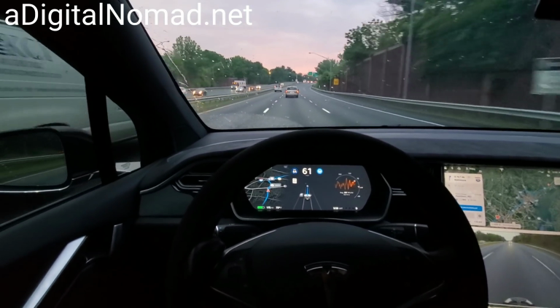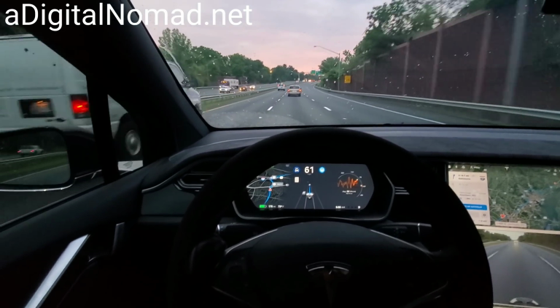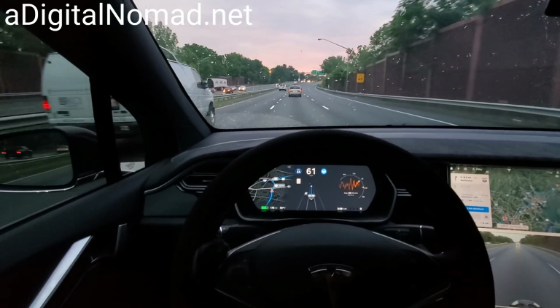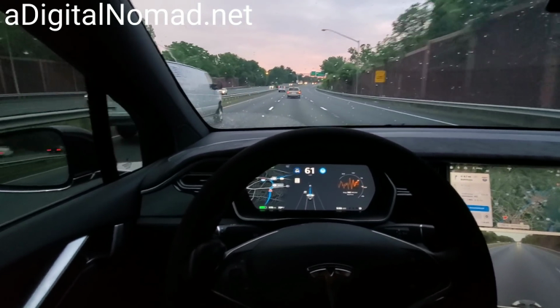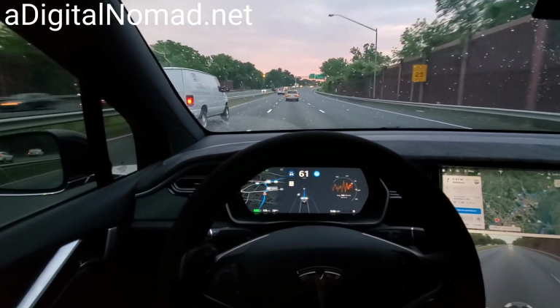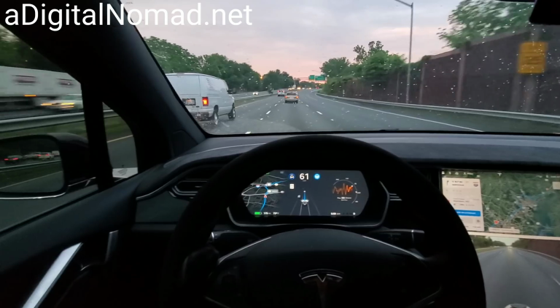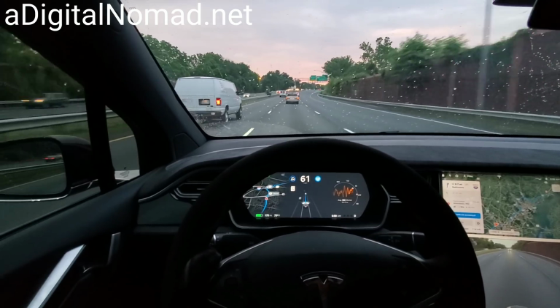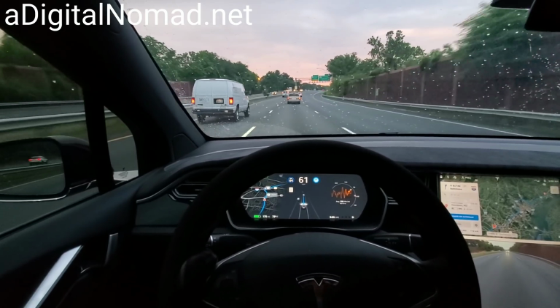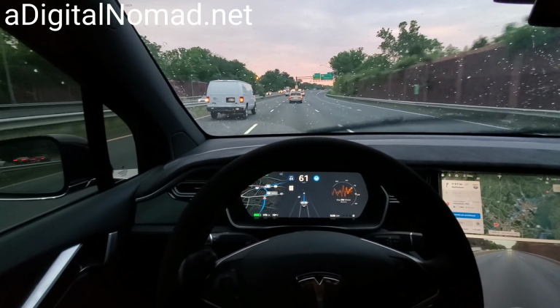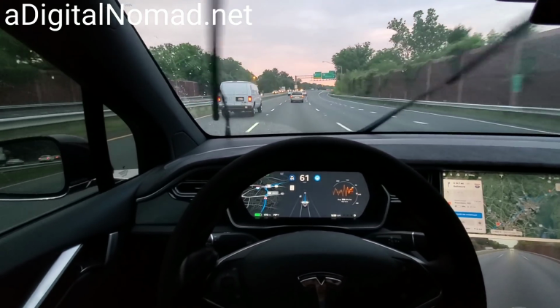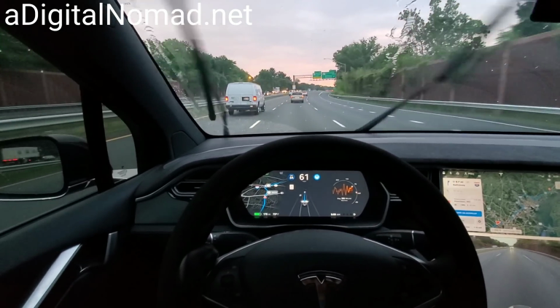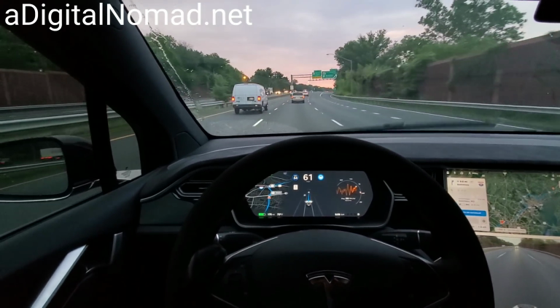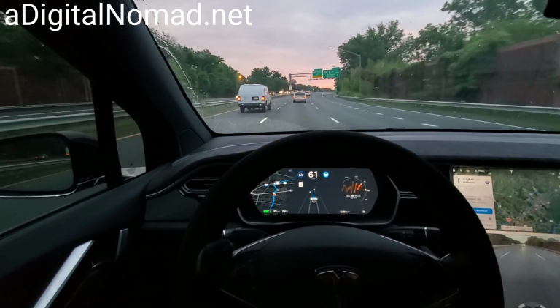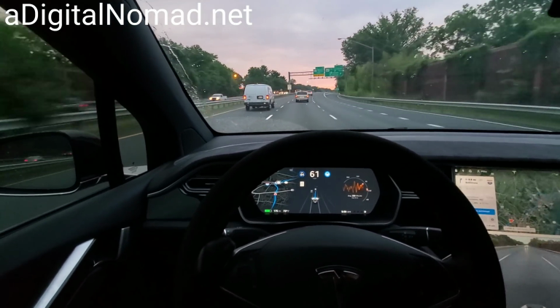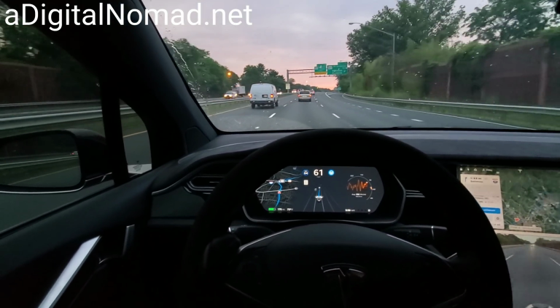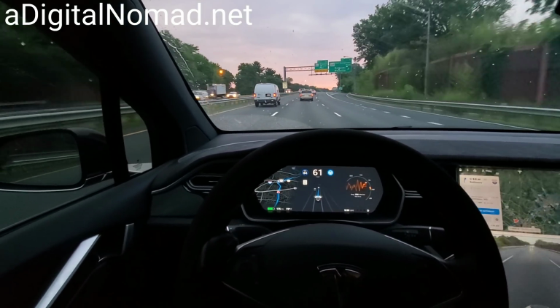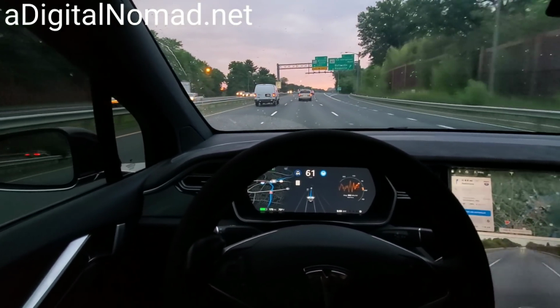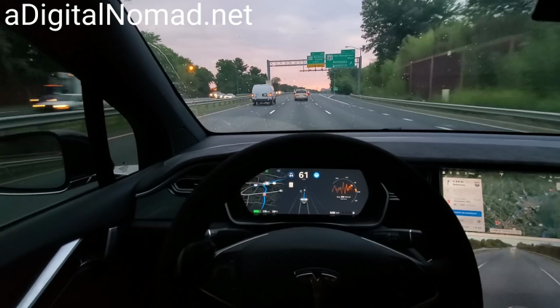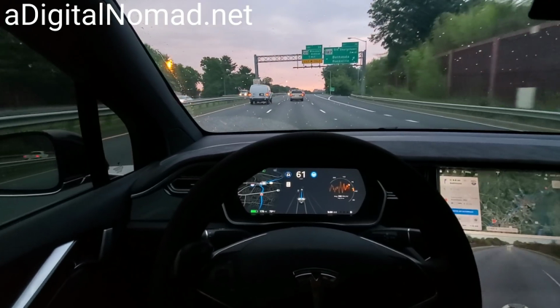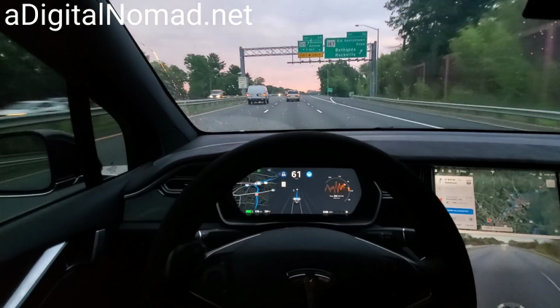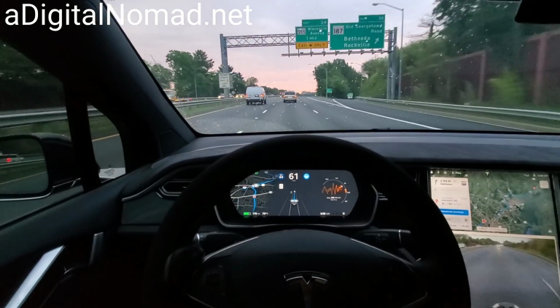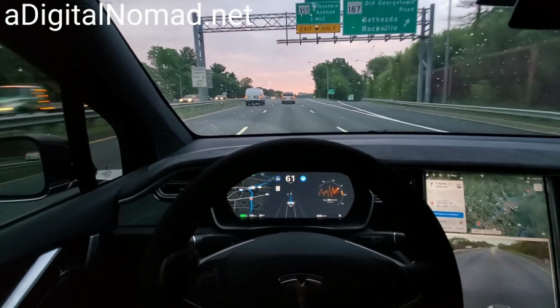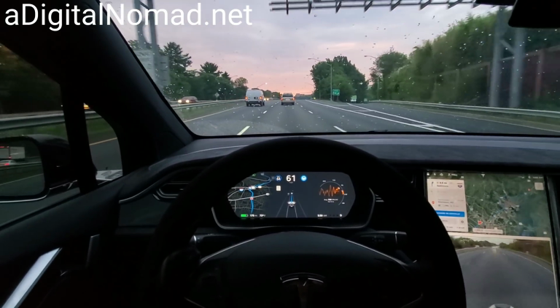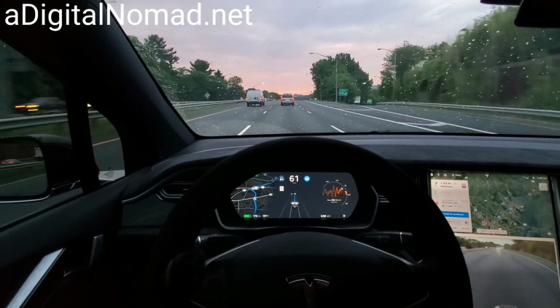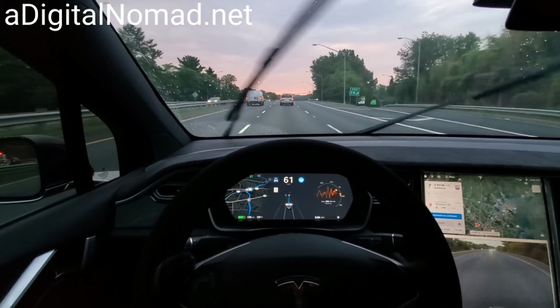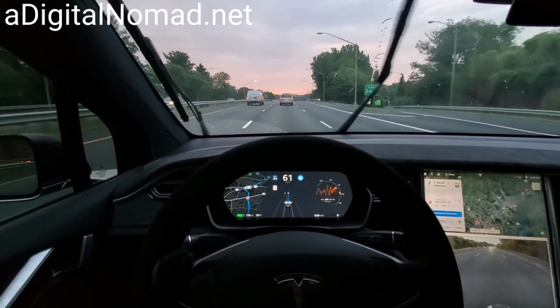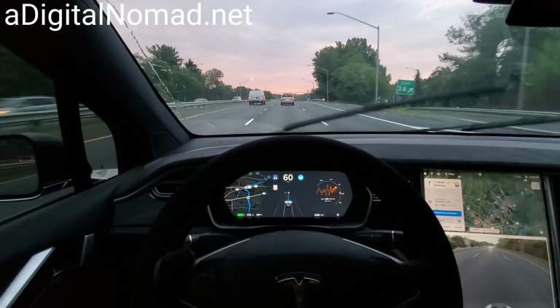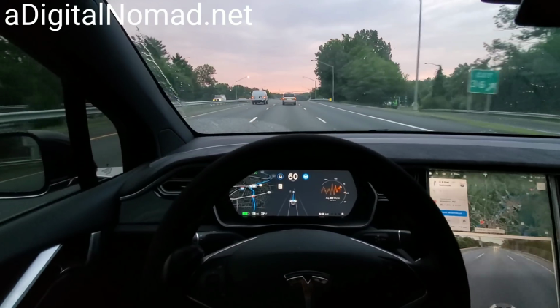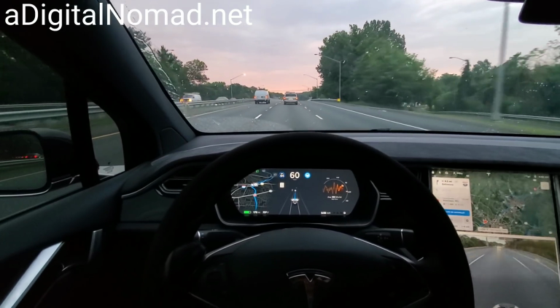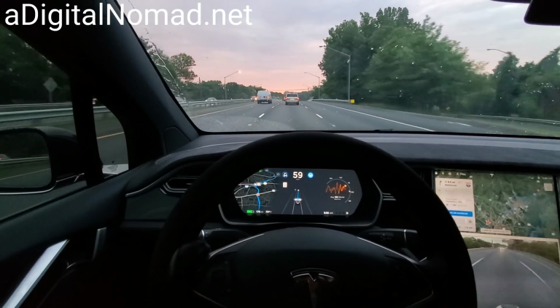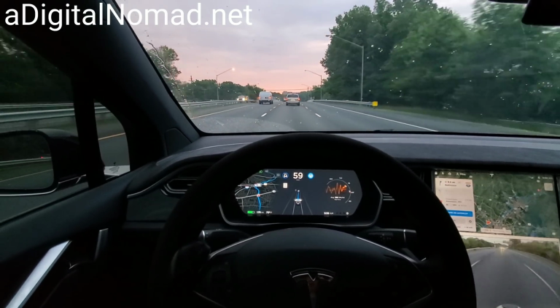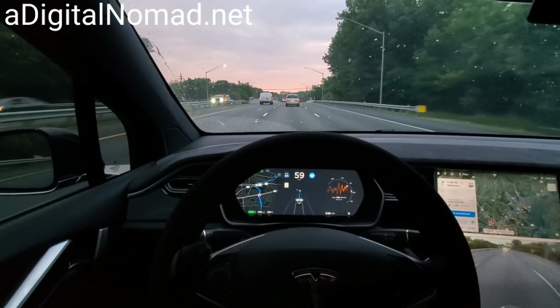You can still see the sunrise up there — well, the colors in the sky anyway. Where are we going to charge? It's saying Aberdeen.